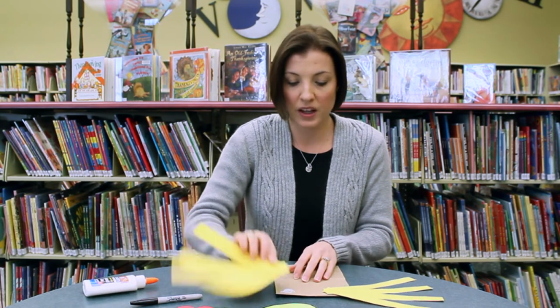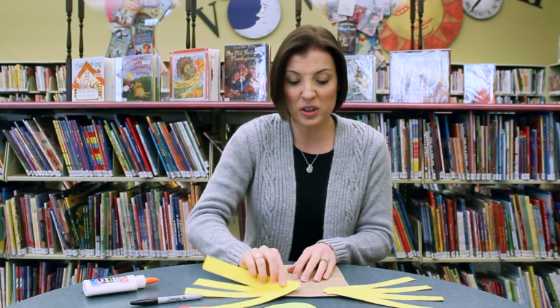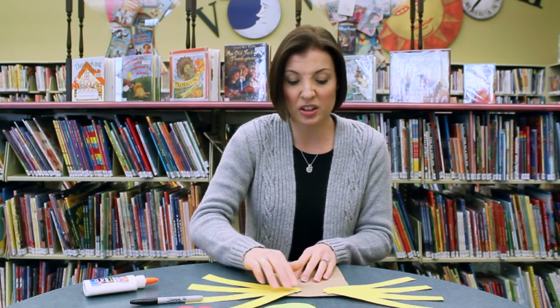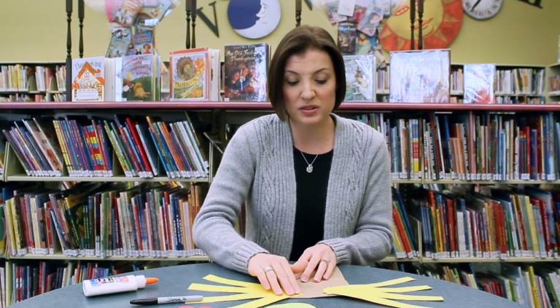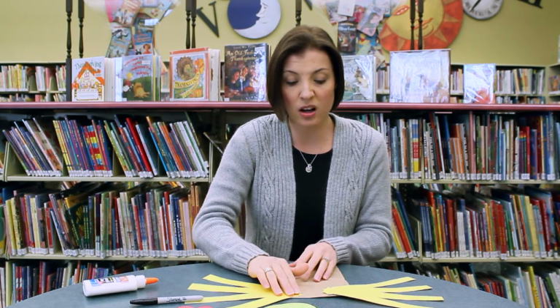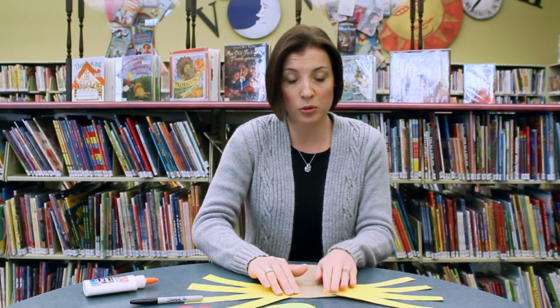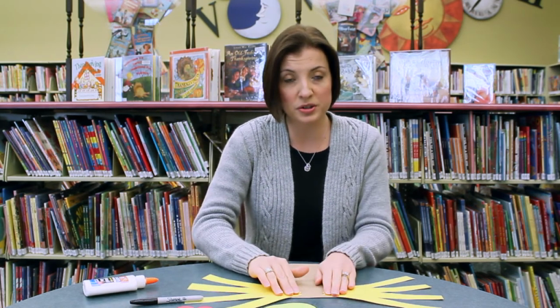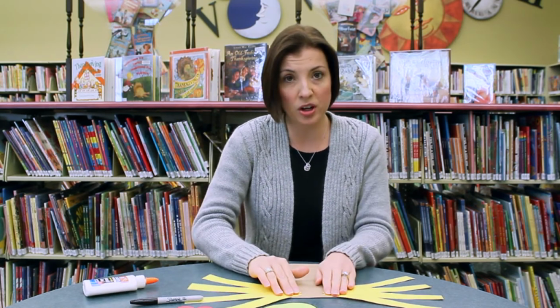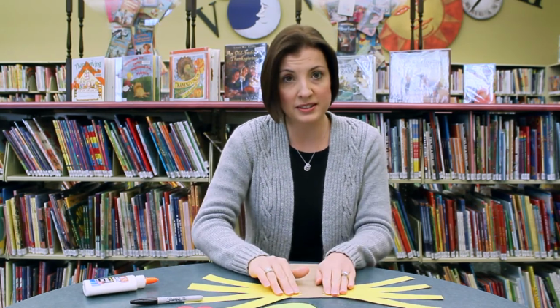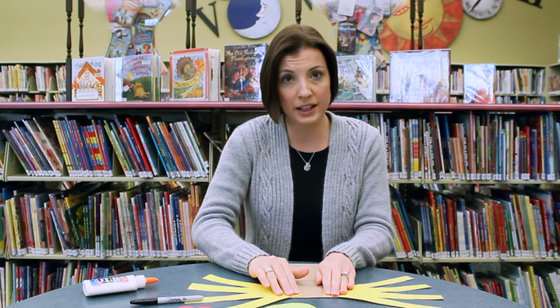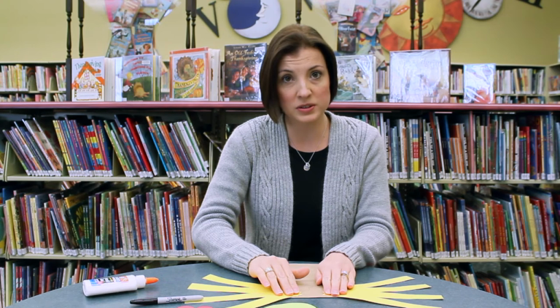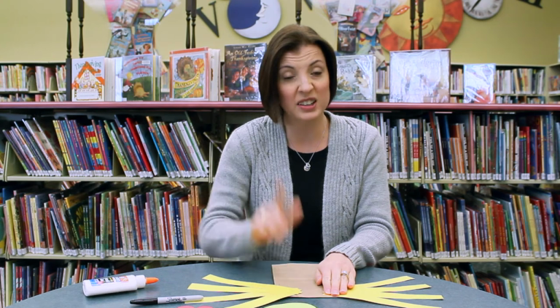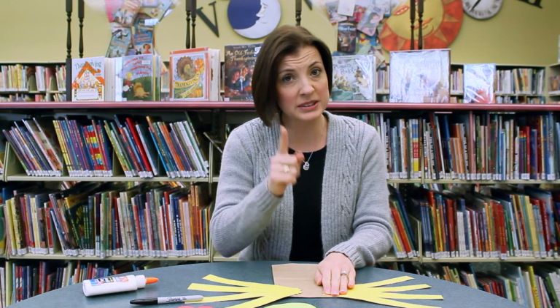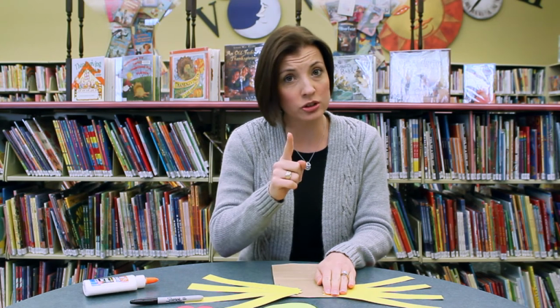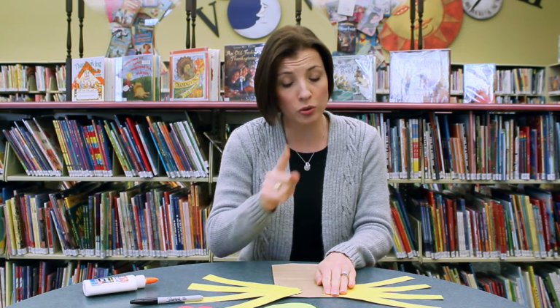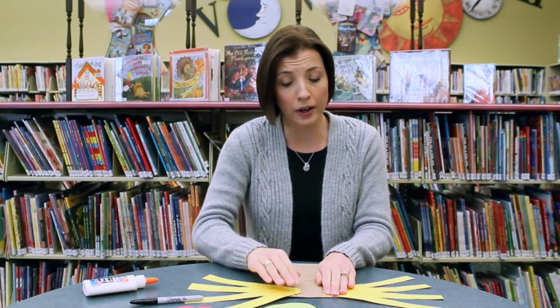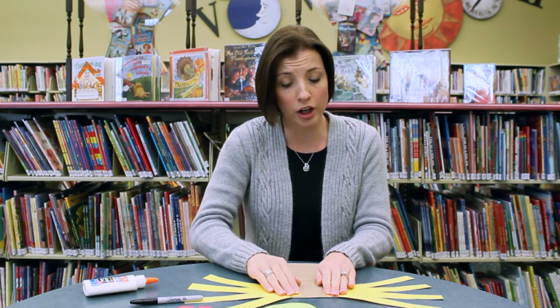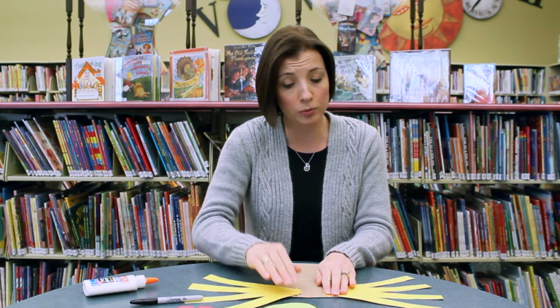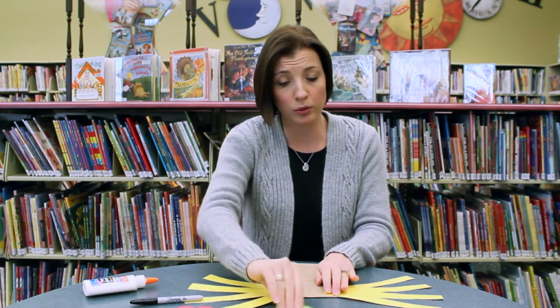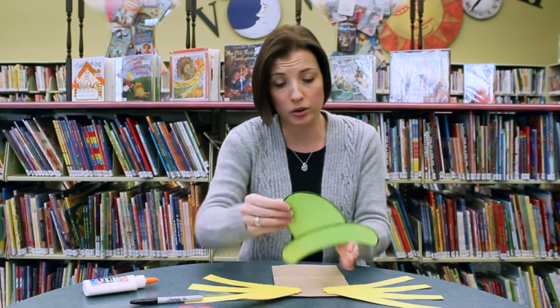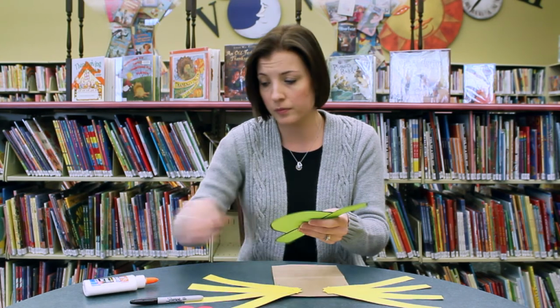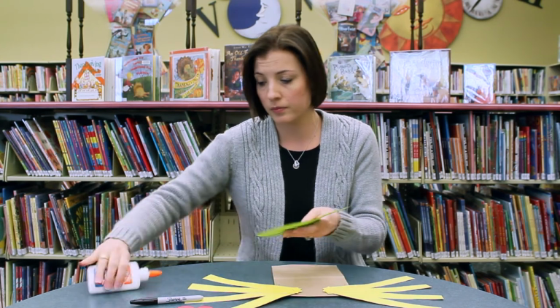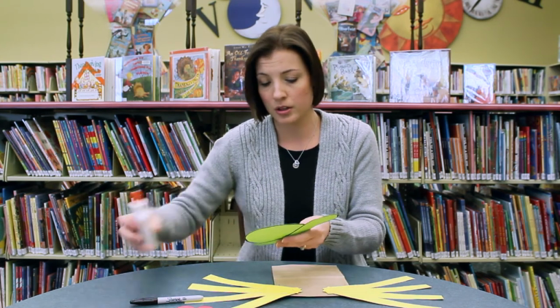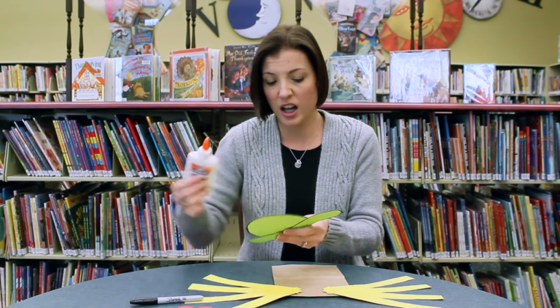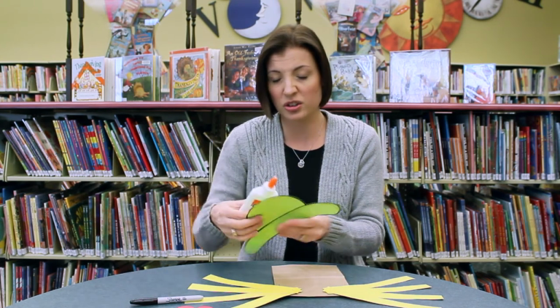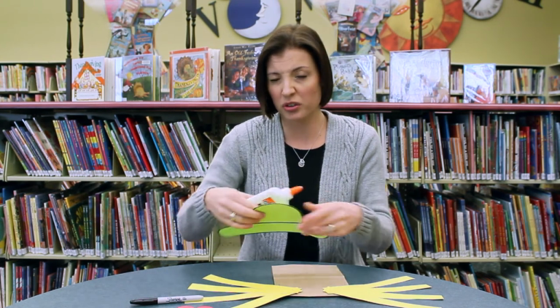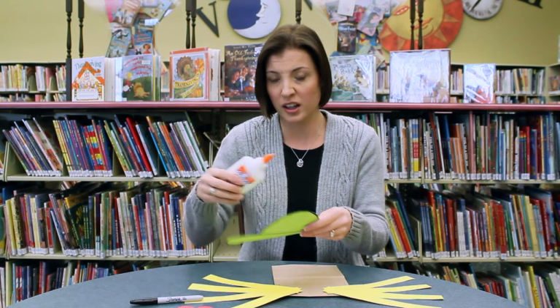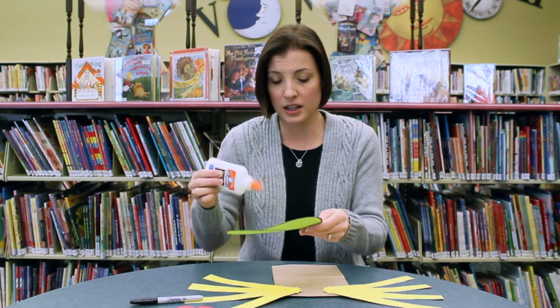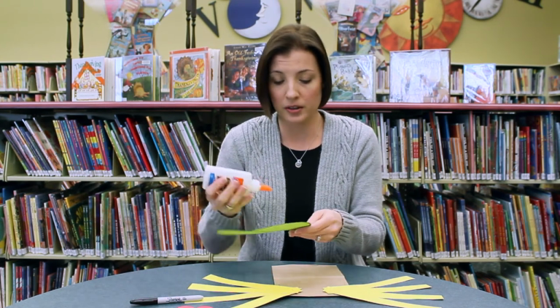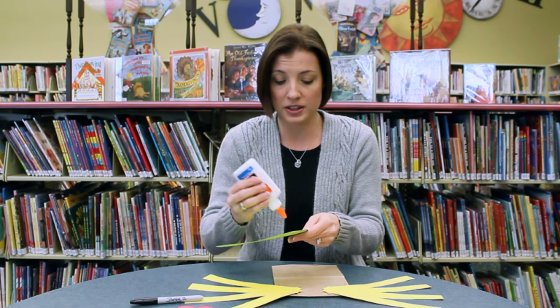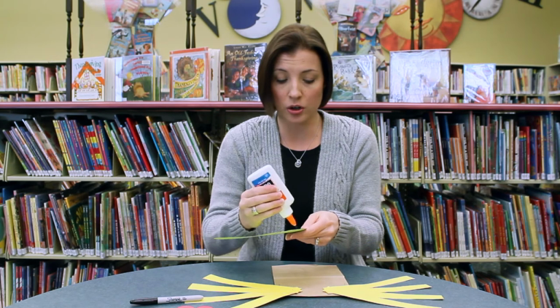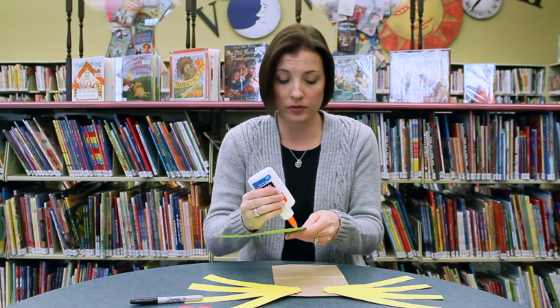I wish I knew the song from Wizard of Oz that the scarecrow sang, because I would sing it to you right now if I could remember the words. I should learn that next time I do scarecrow craft.